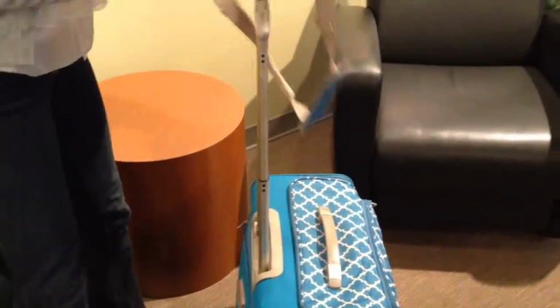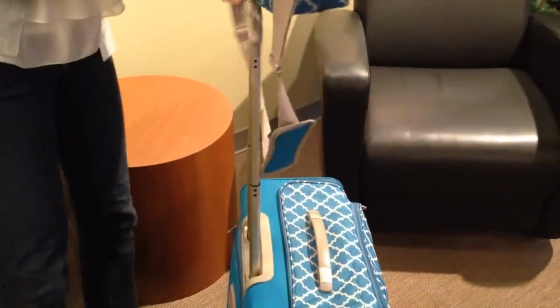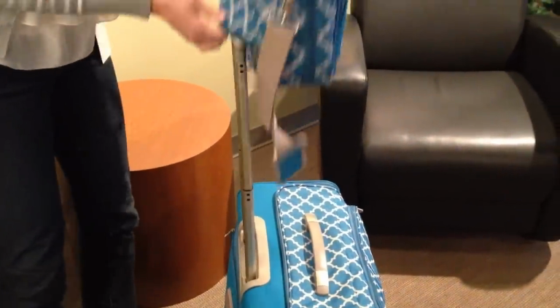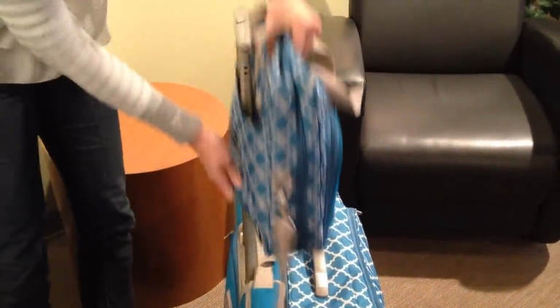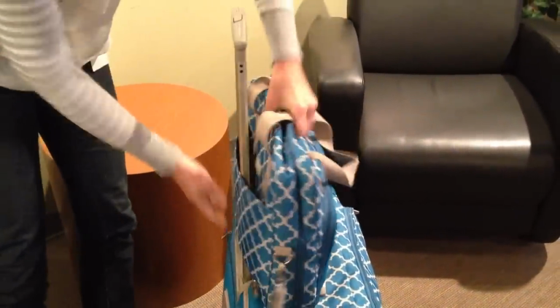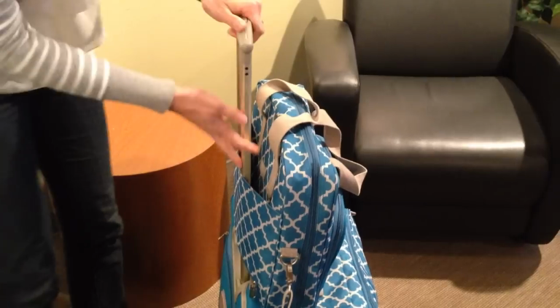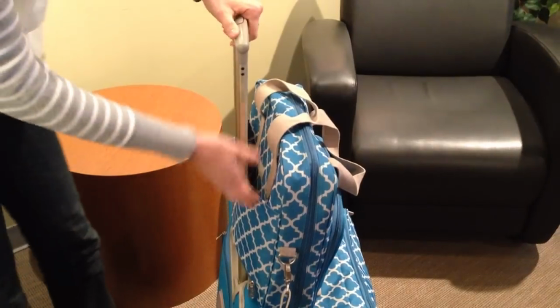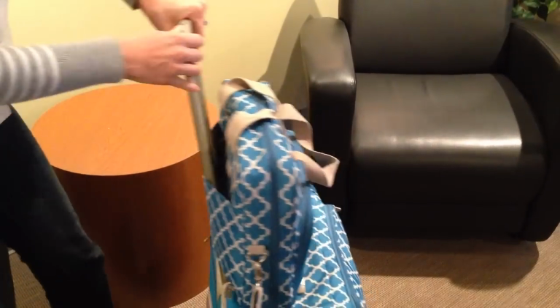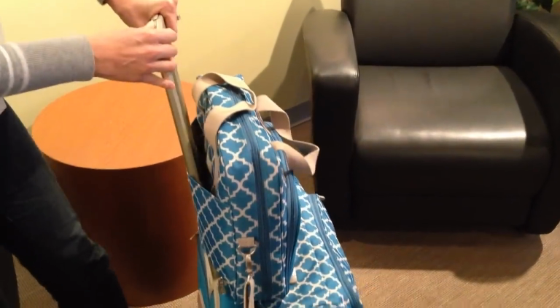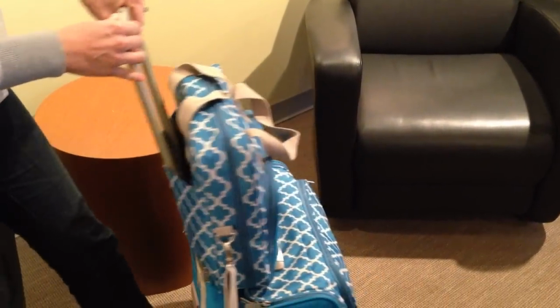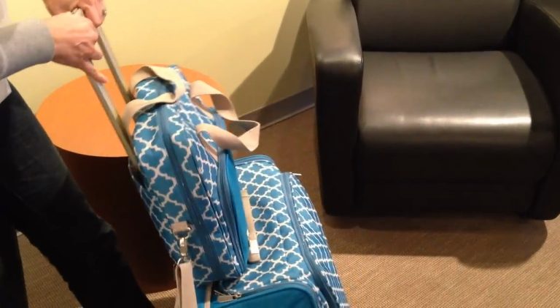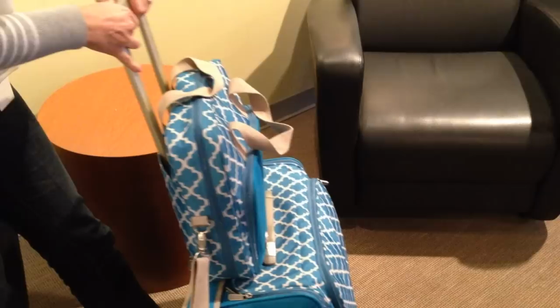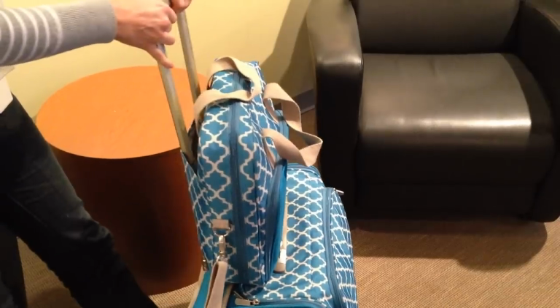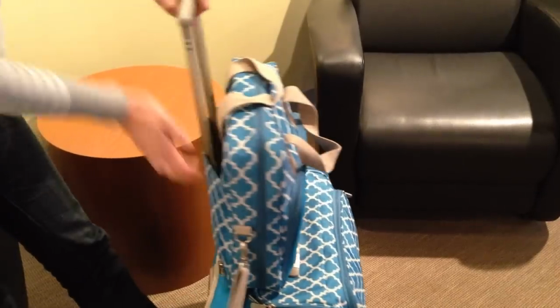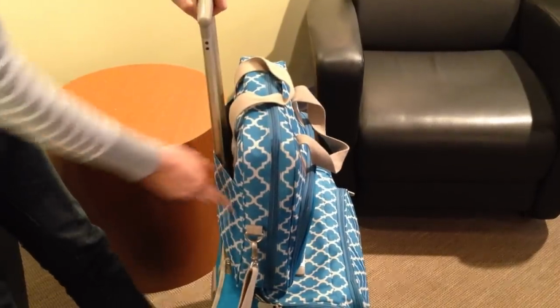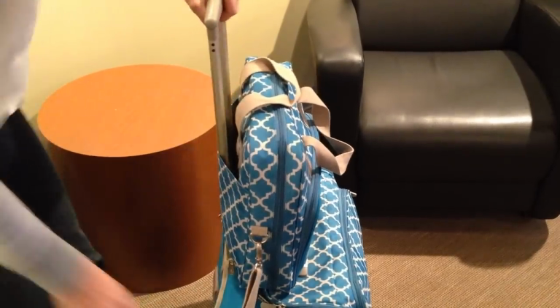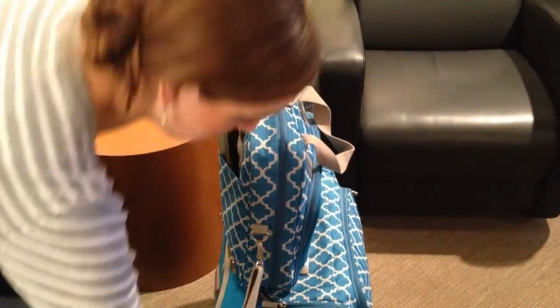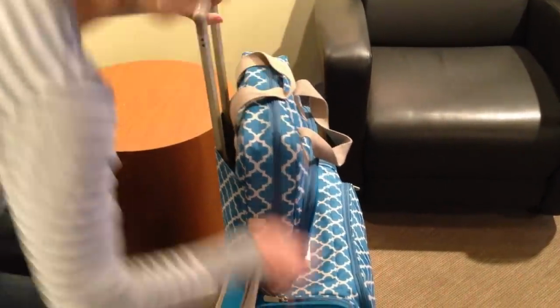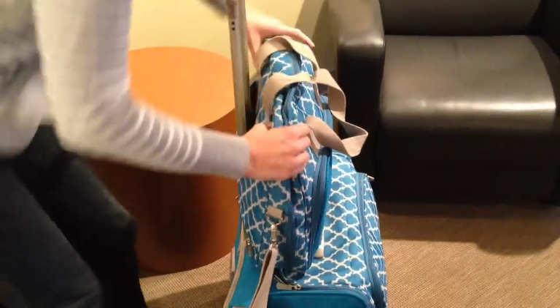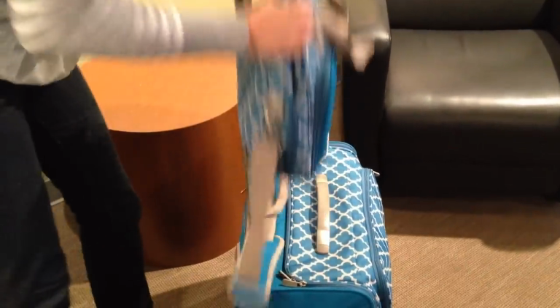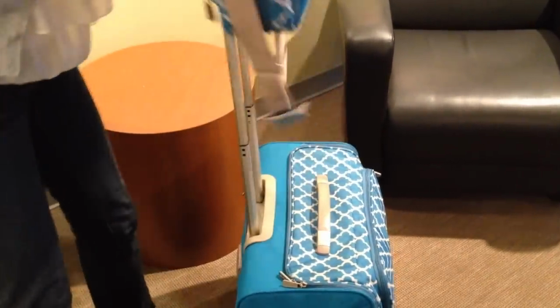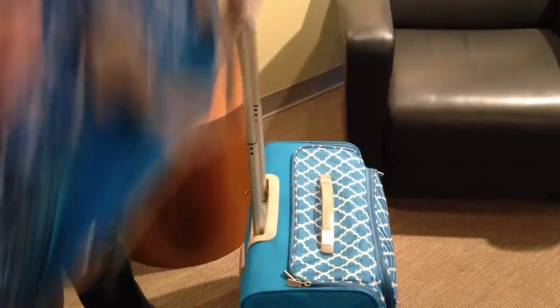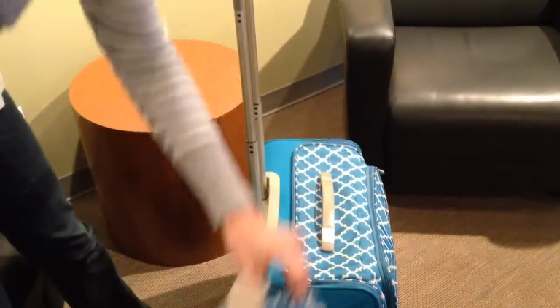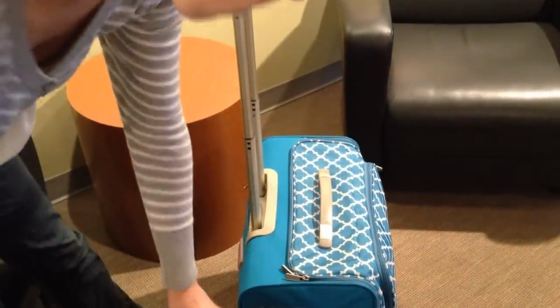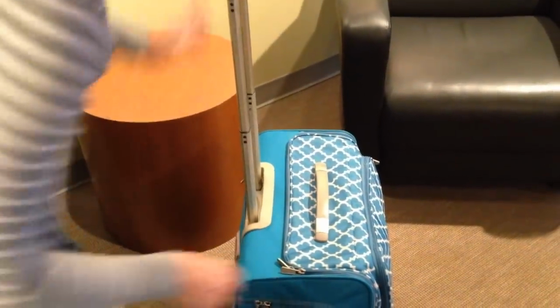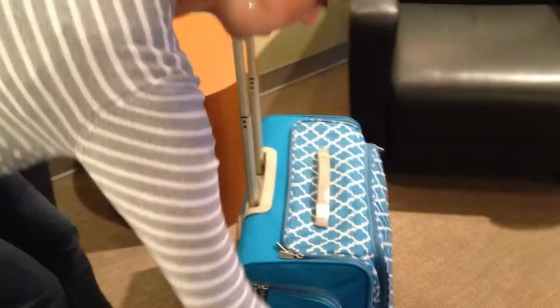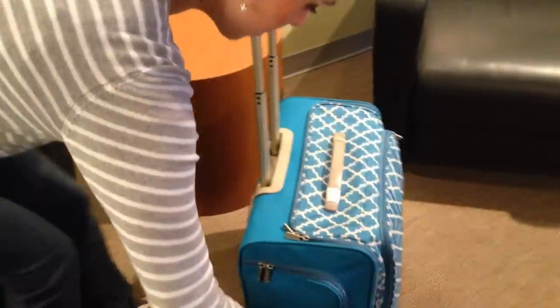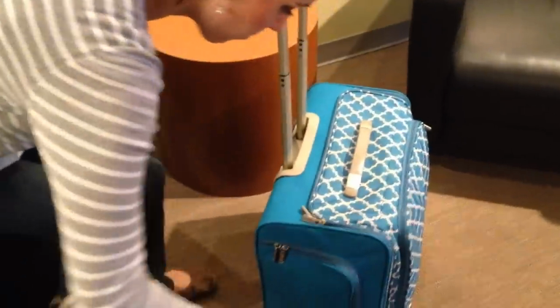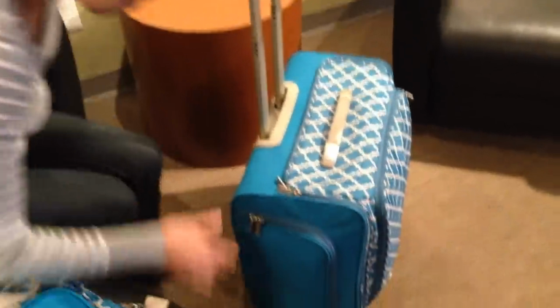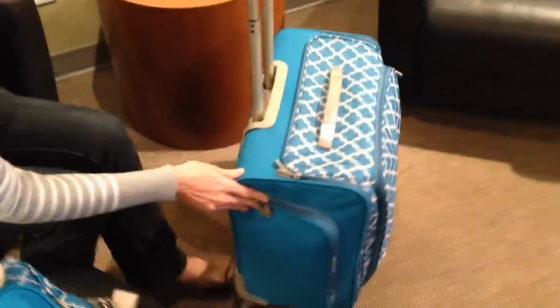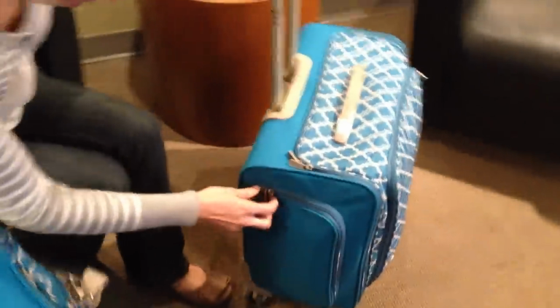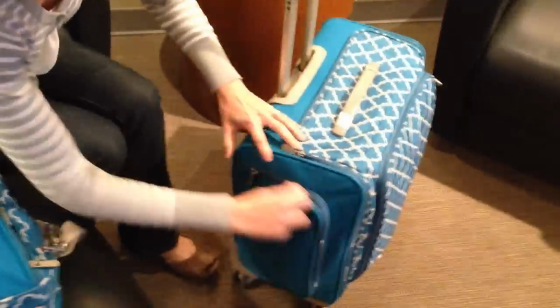You can store that right on there so that when you're cropping and taking that to and fro, it stays right in place. Let me show you this awesome bag also — it's full of lots of pockets too.